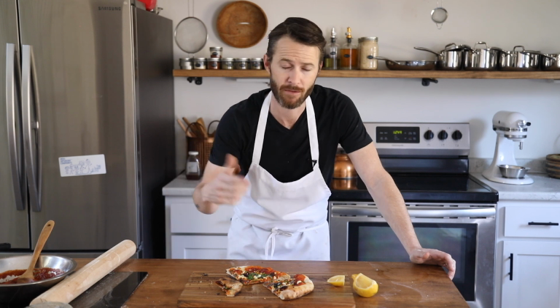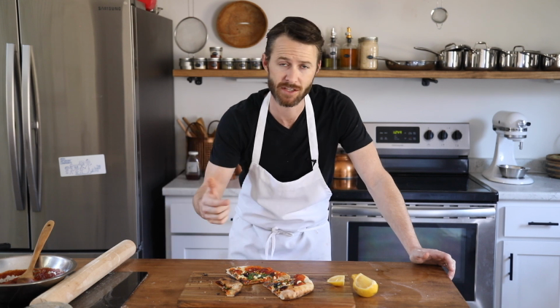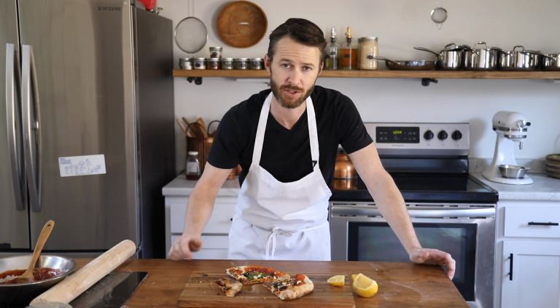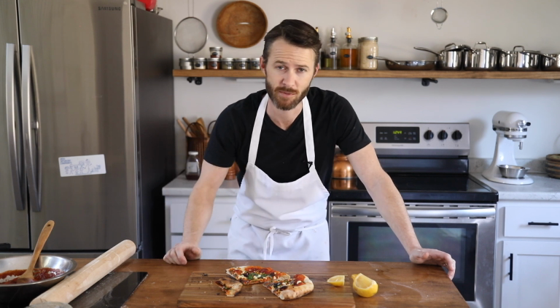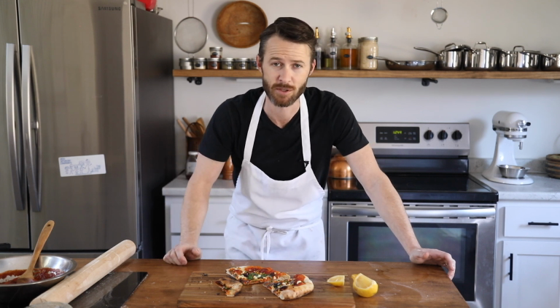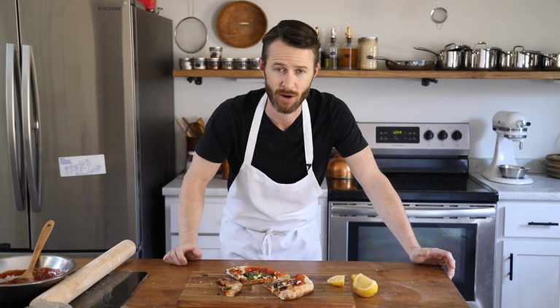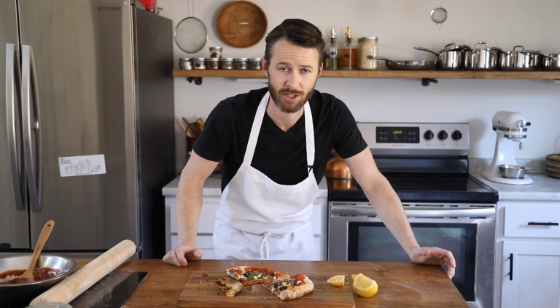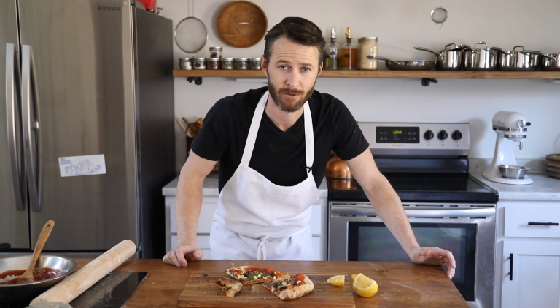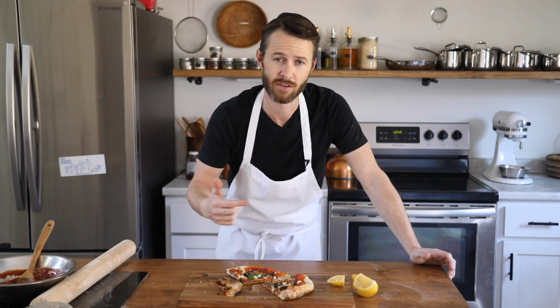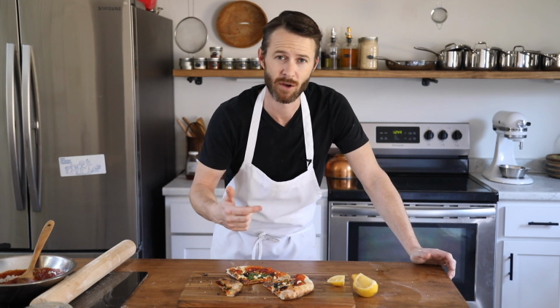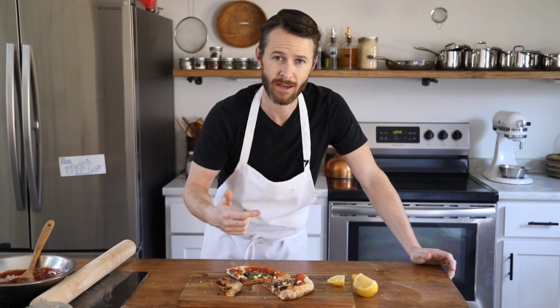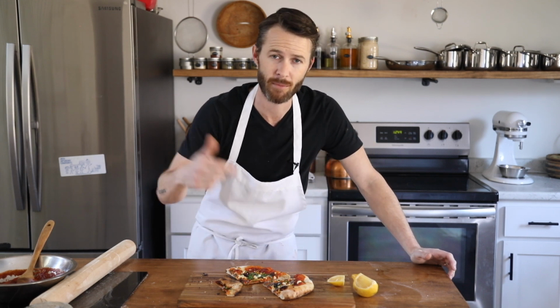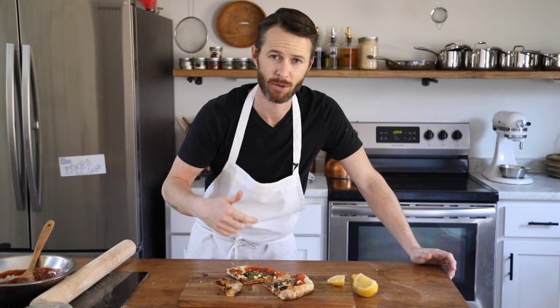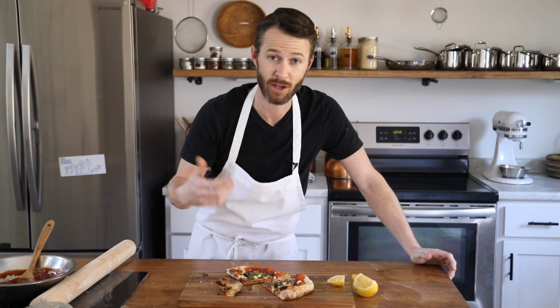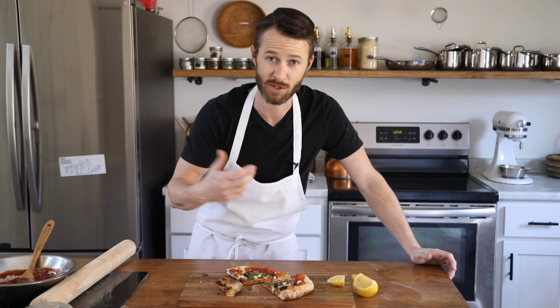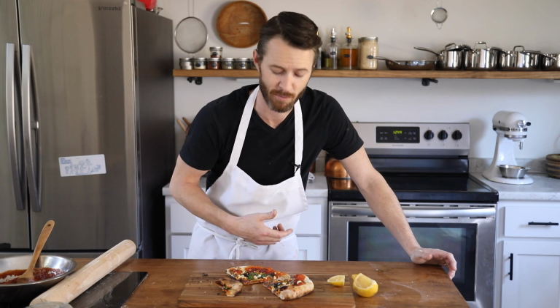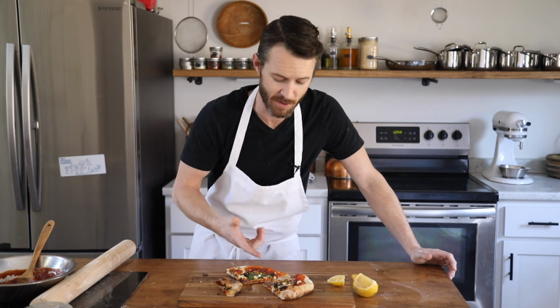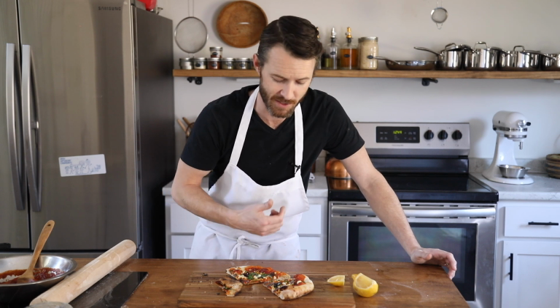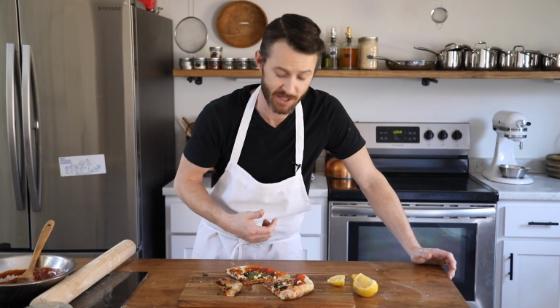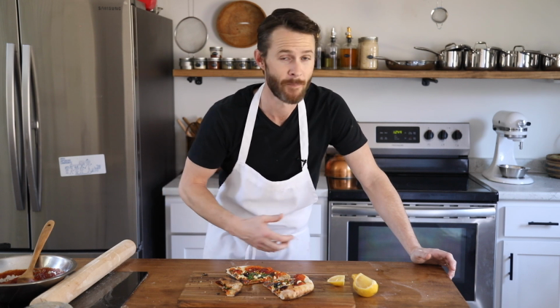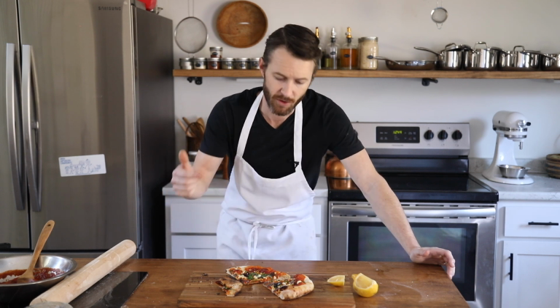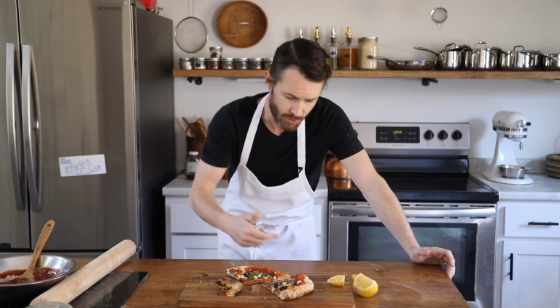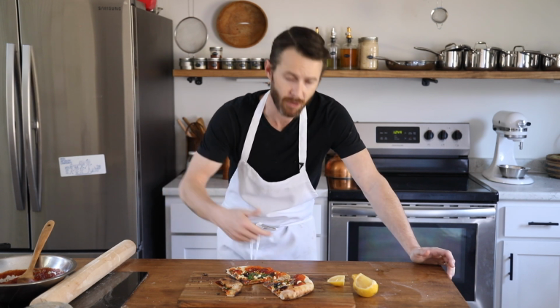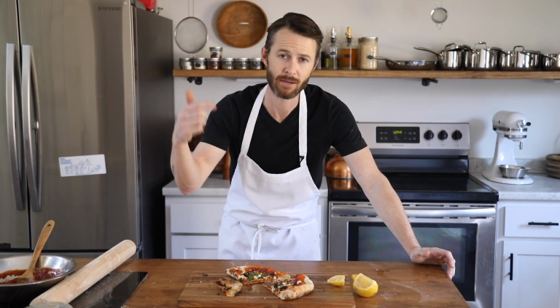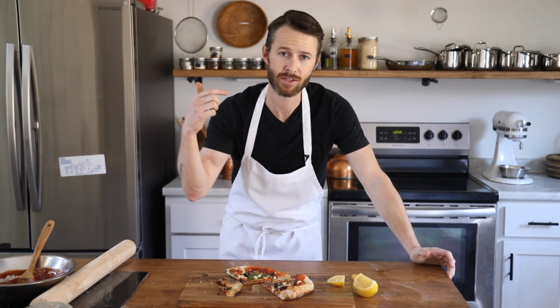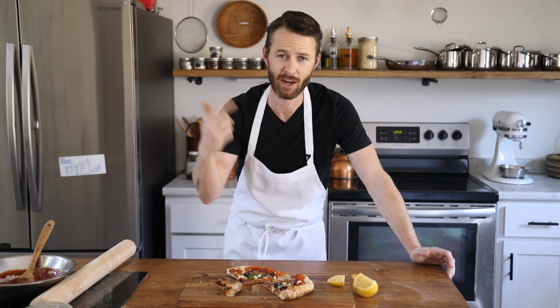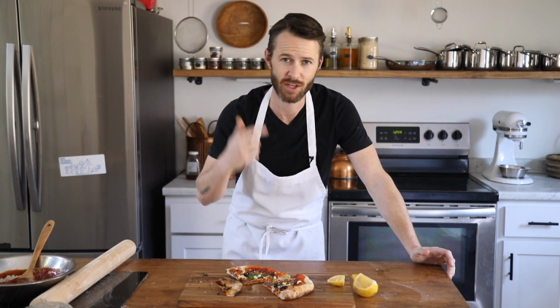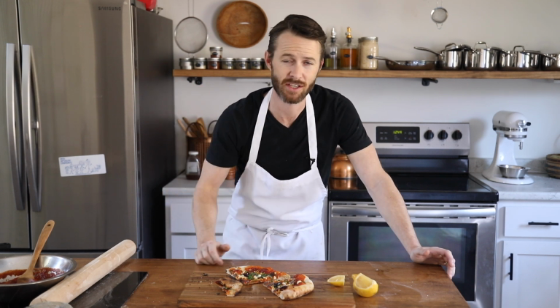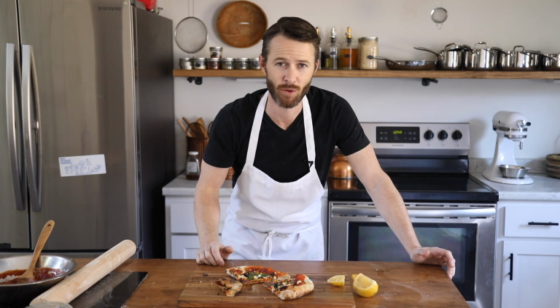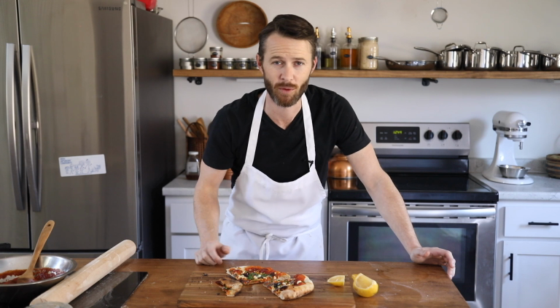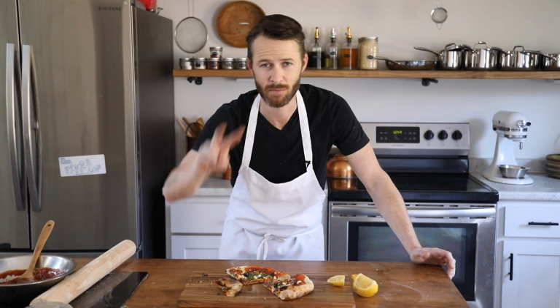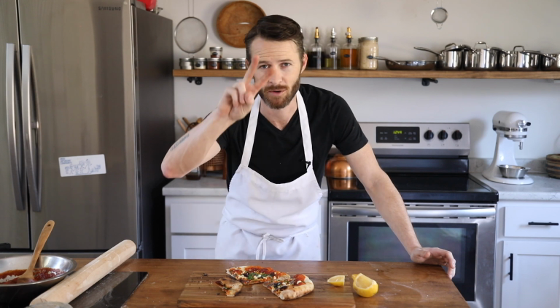If you guys enjoyed this recipe, subscribe to my channel and give this video a like. Comment down below if you want to see more pizza recipes like this. The ingredients will be in my description box, and I'll see you guys next time with another recipe. Later, folks.